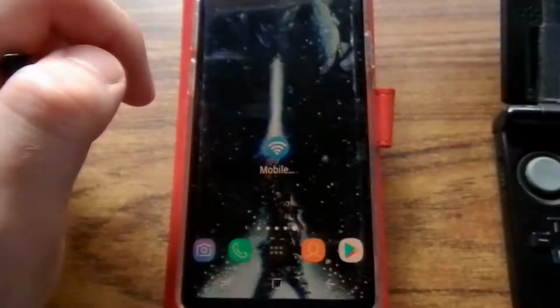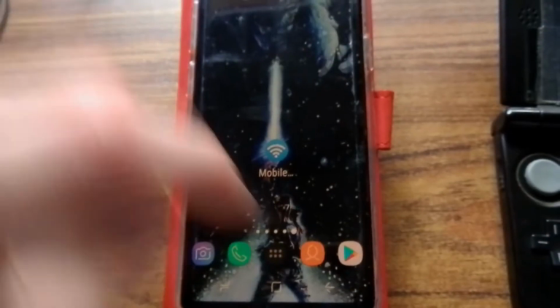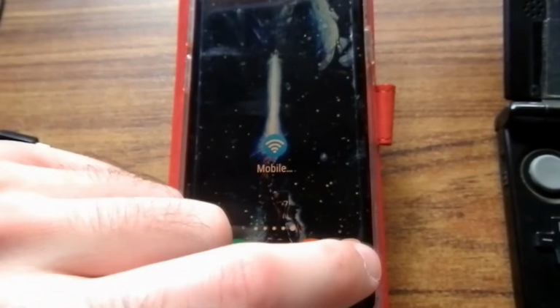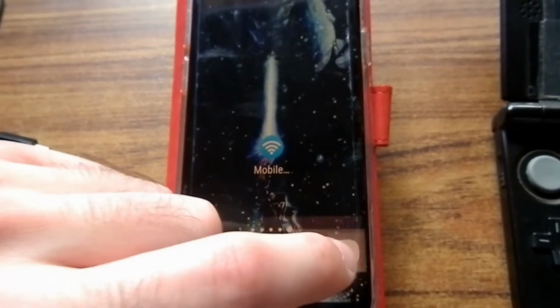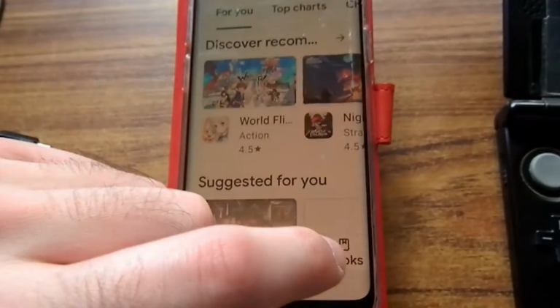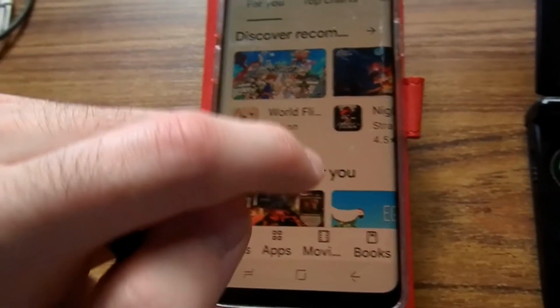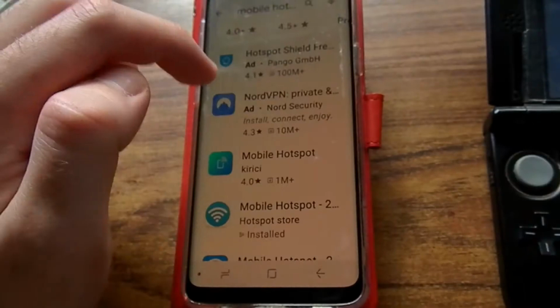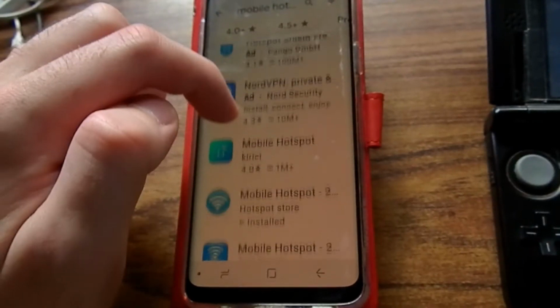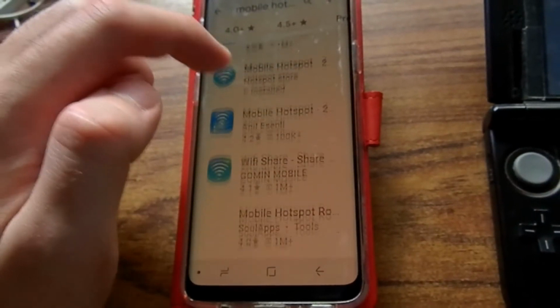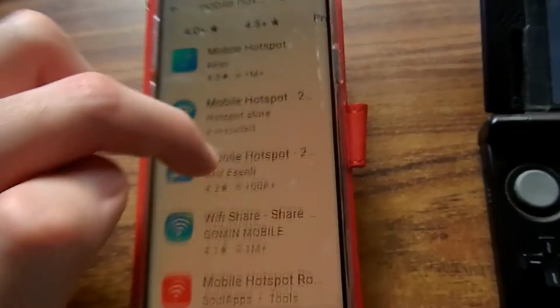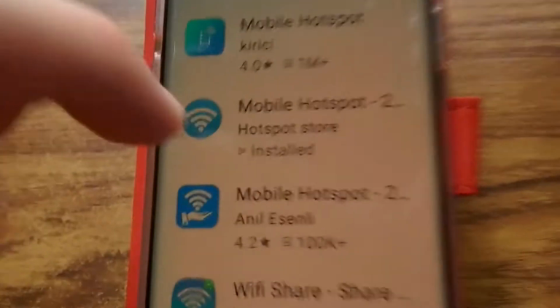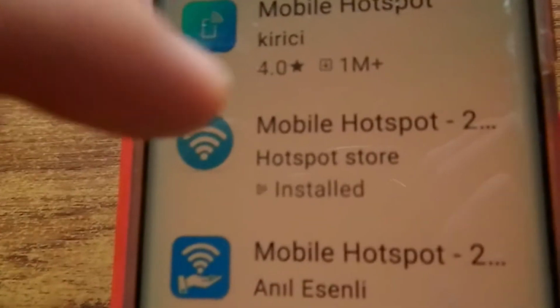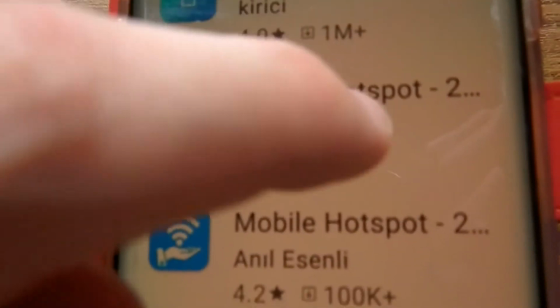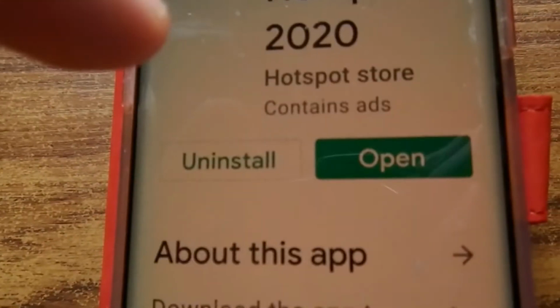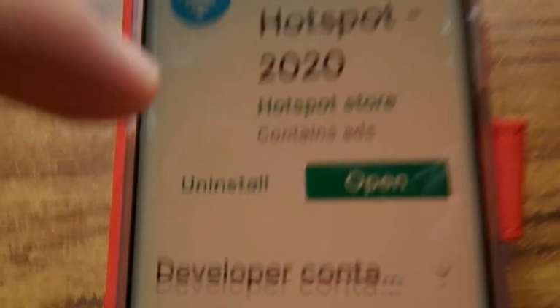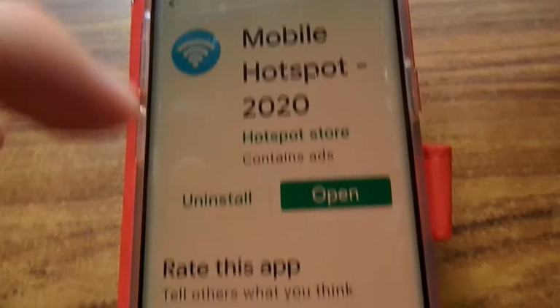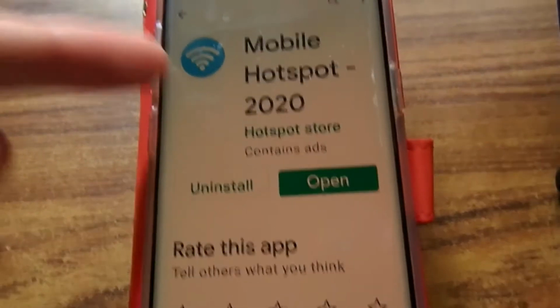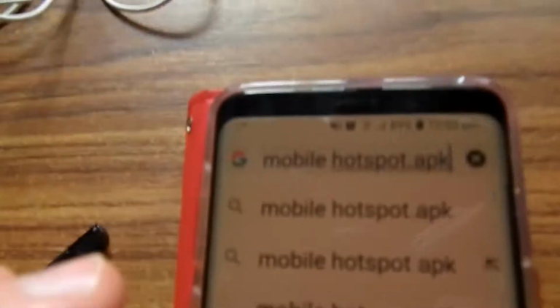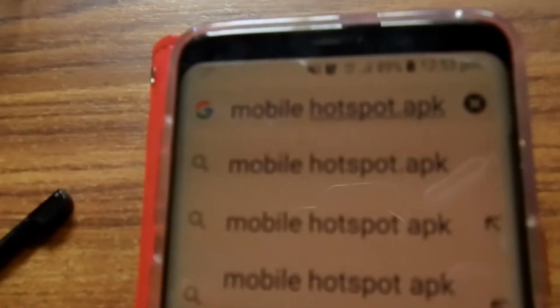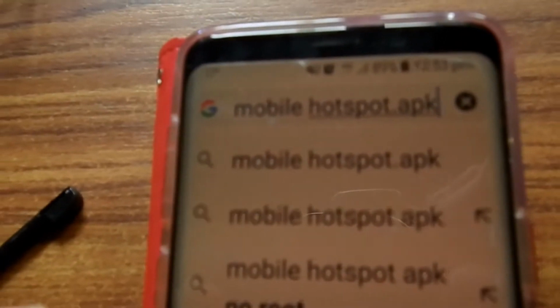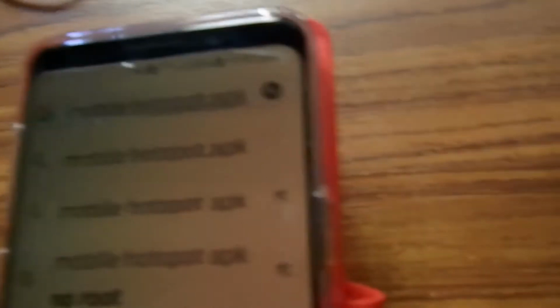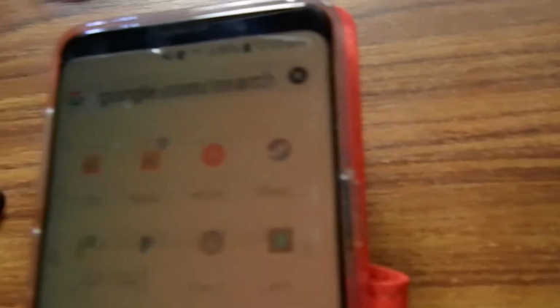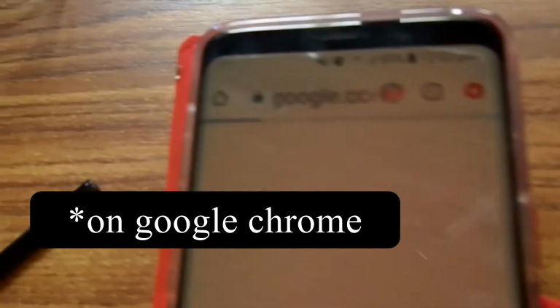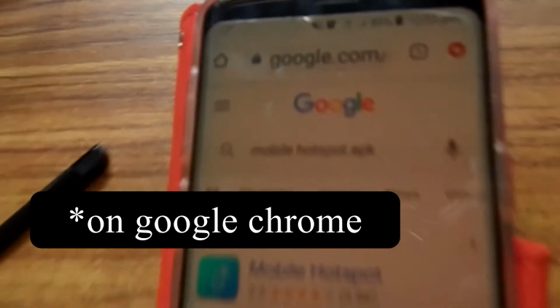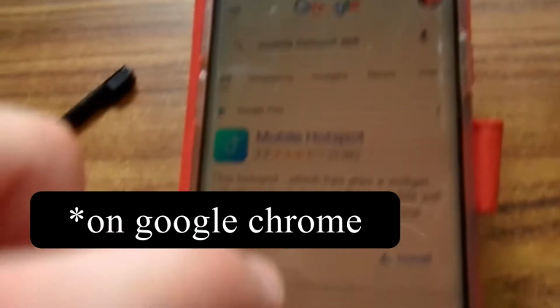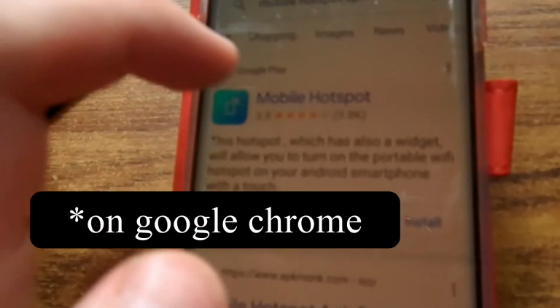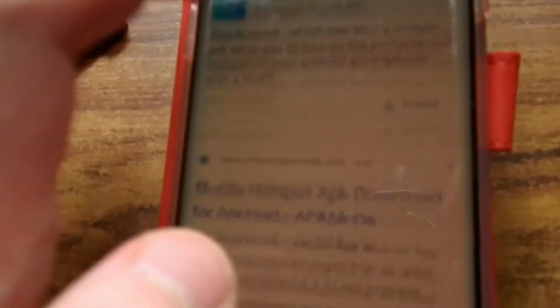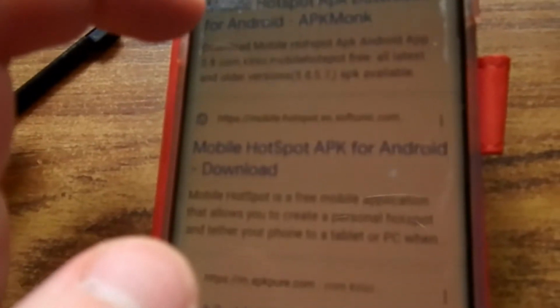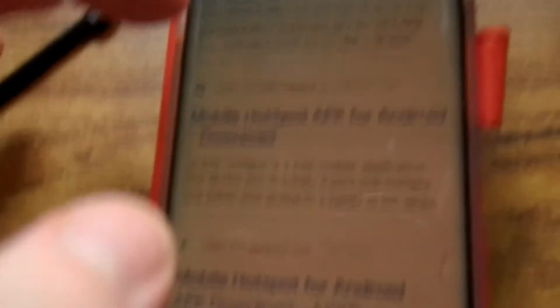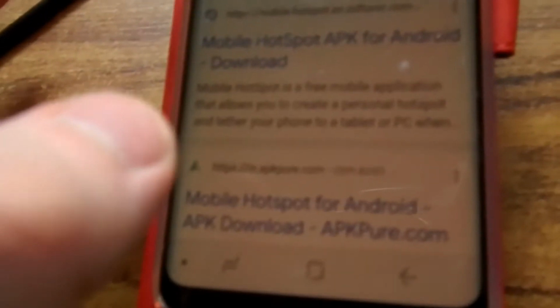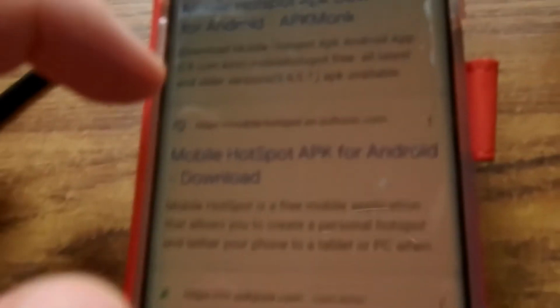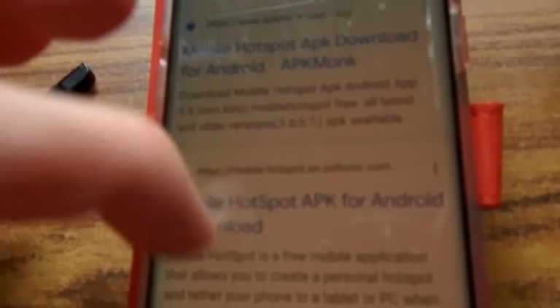On your Android phone, go to the Google Play Store and download Mobile Hotspot with this logo. If you cannot find it, search MobileHotspot.apk and download the one you like. You may have to try several apps before one works.